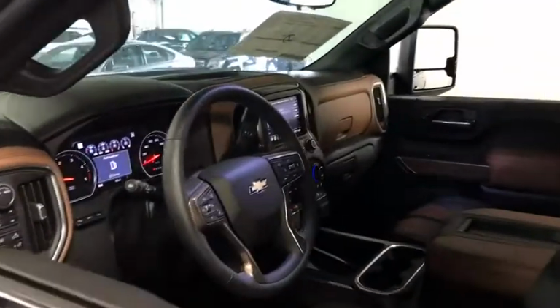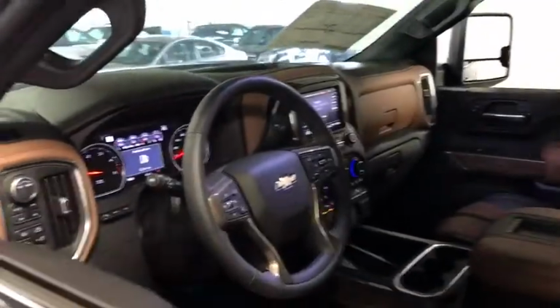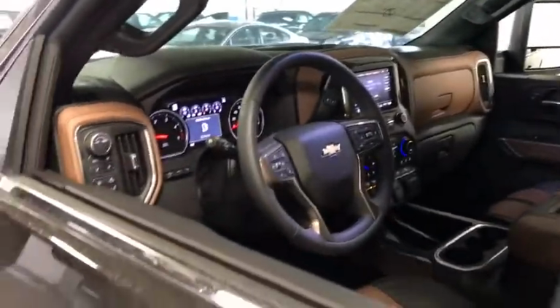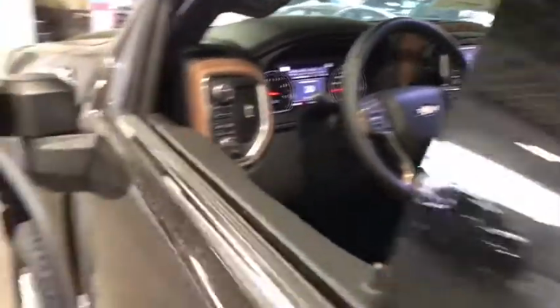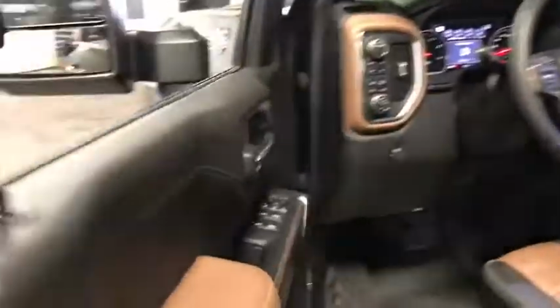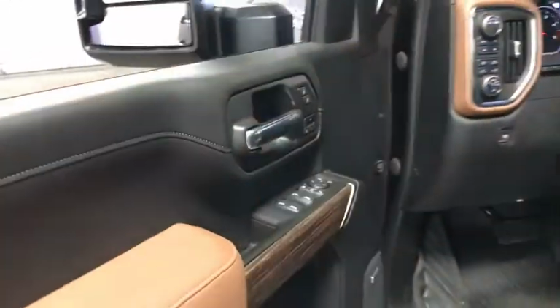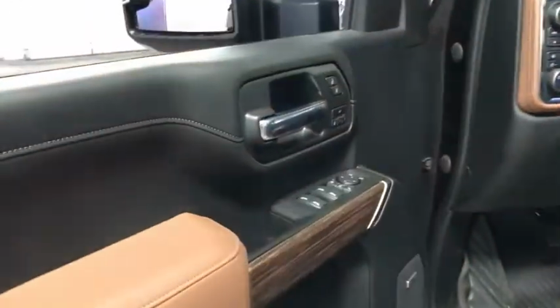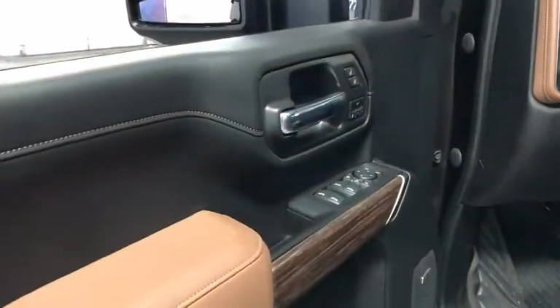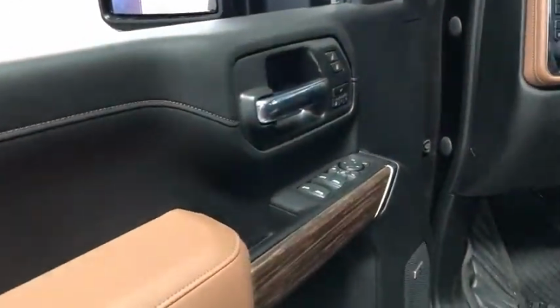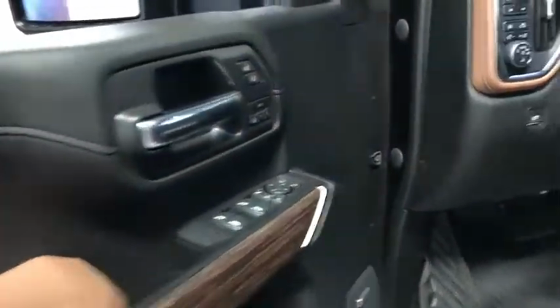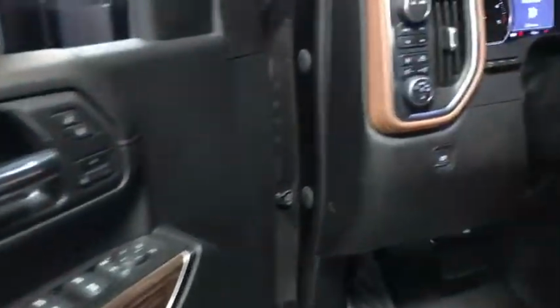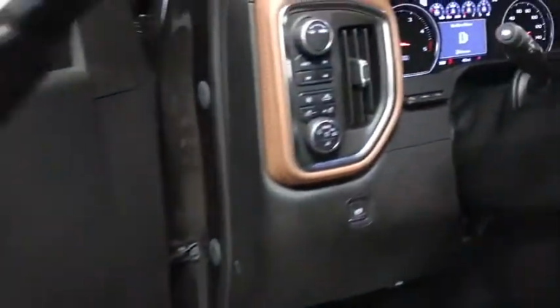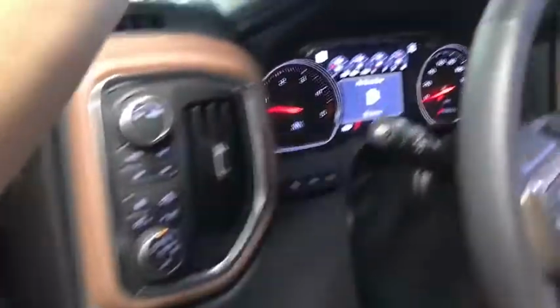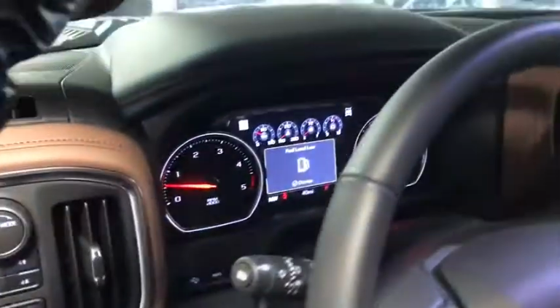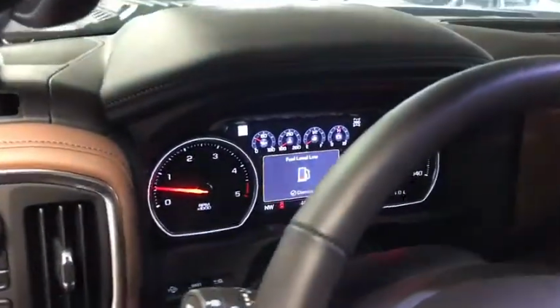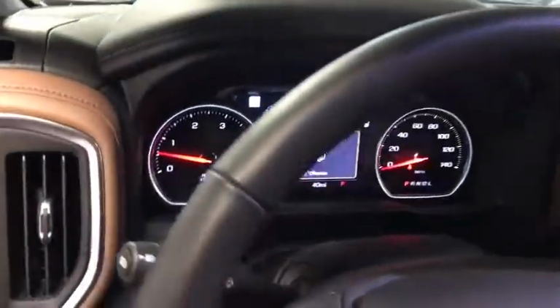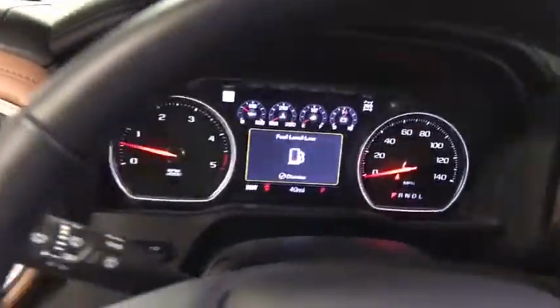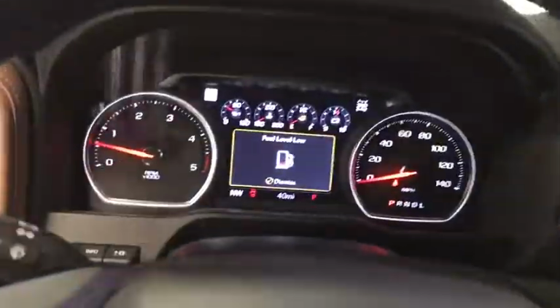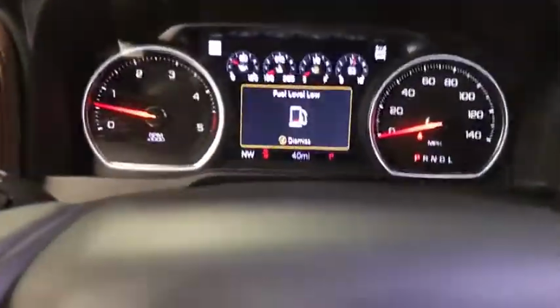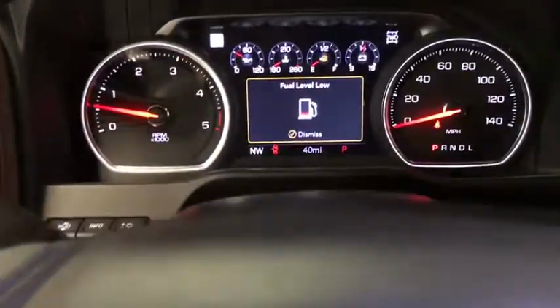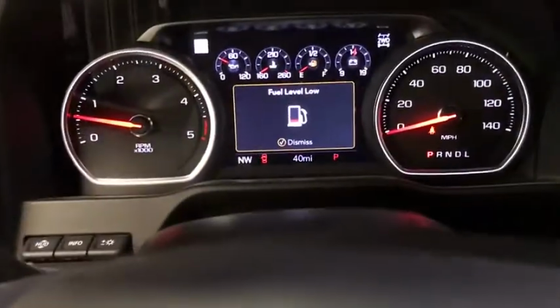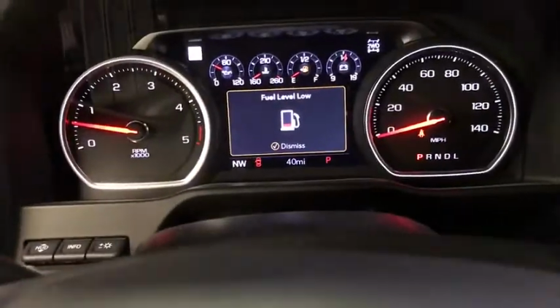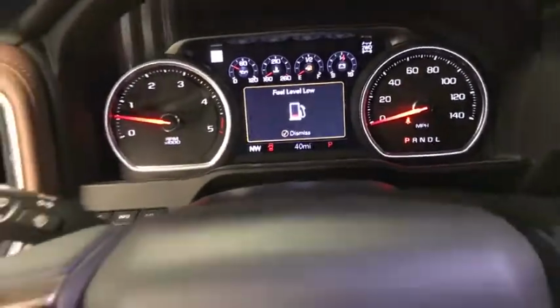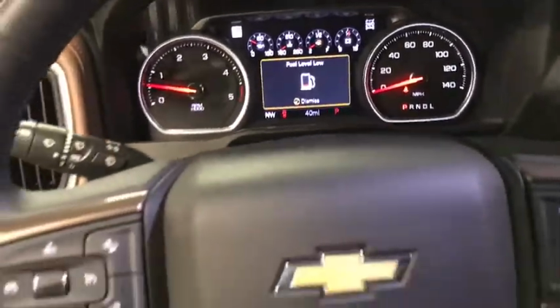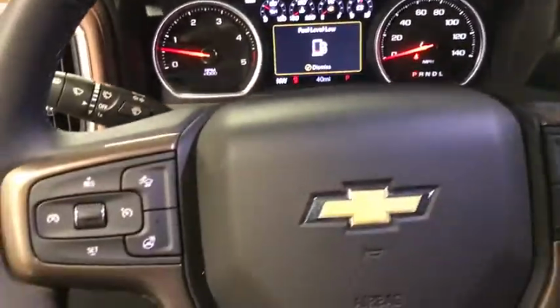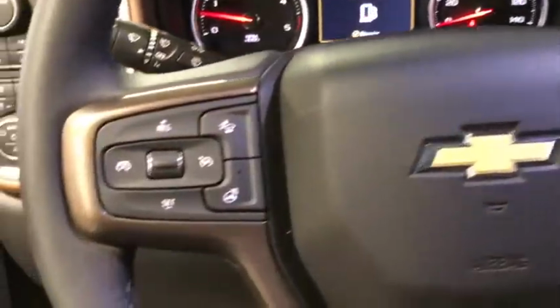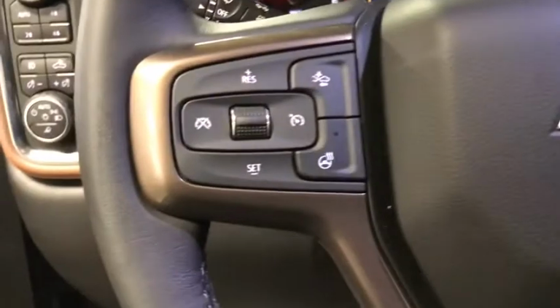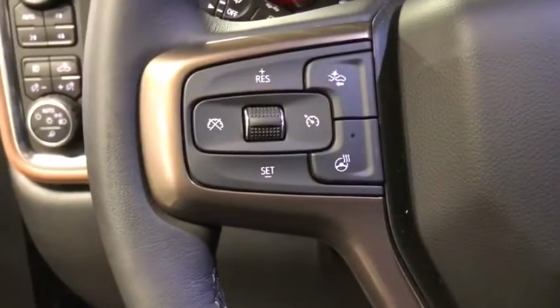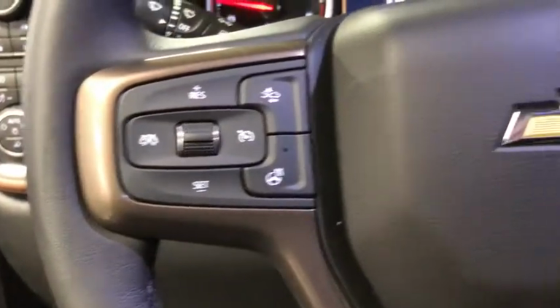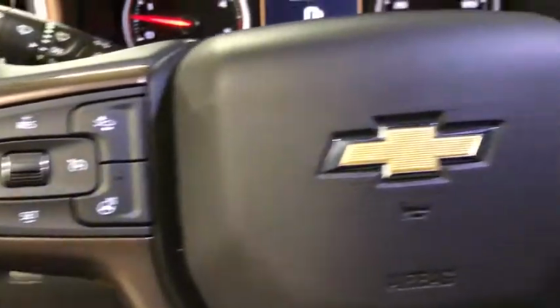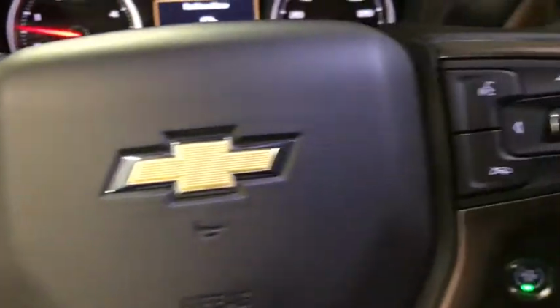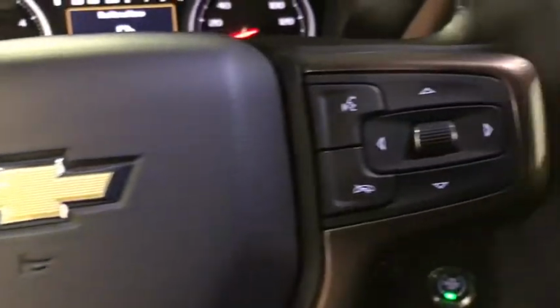Steering wheel audio controls, remote engine start, traction control, power passenger seat, navigation system, leather-wrapped steering wheel, dual airbags, chrome mirror caps, power steering.